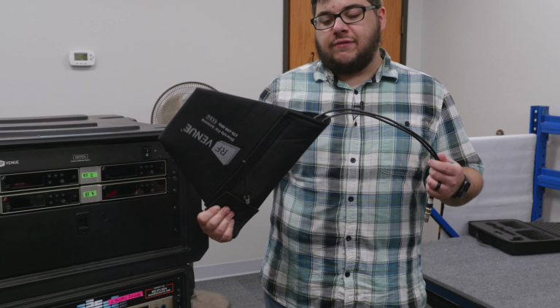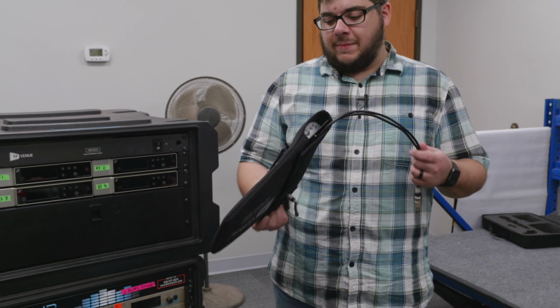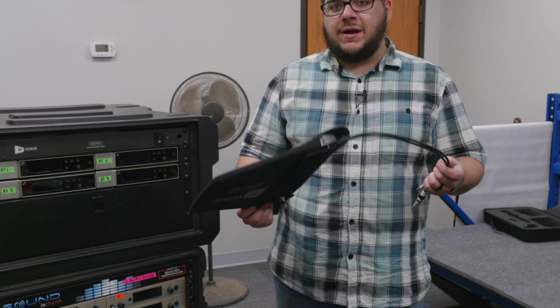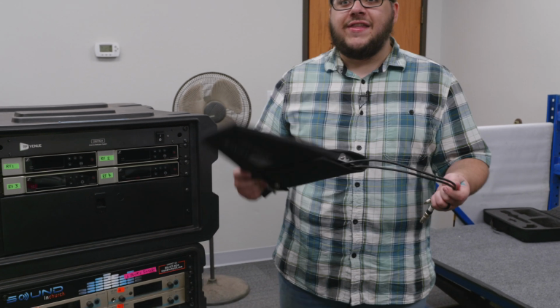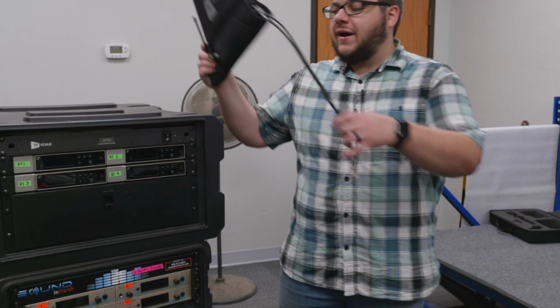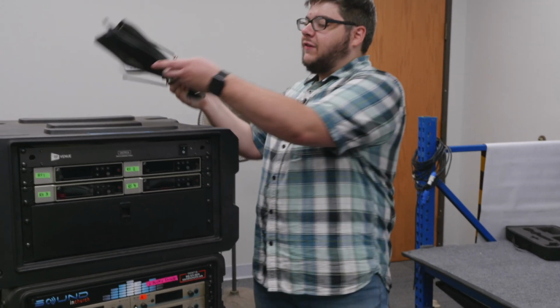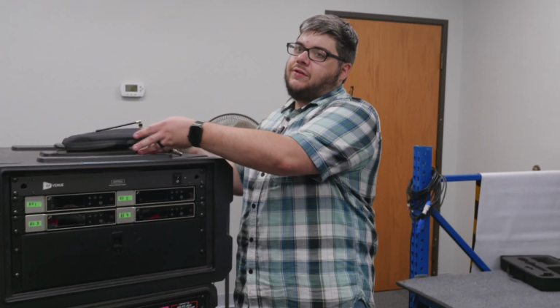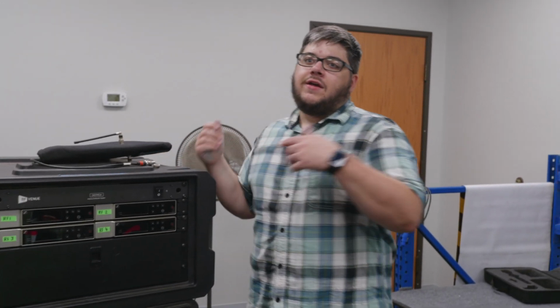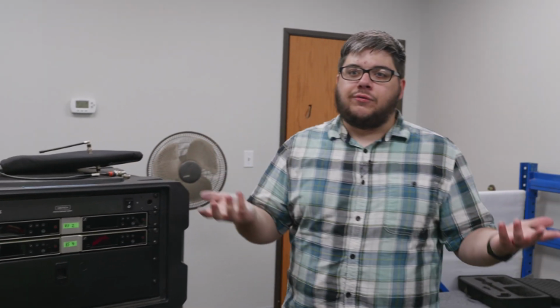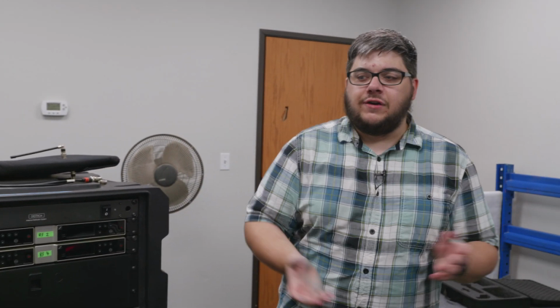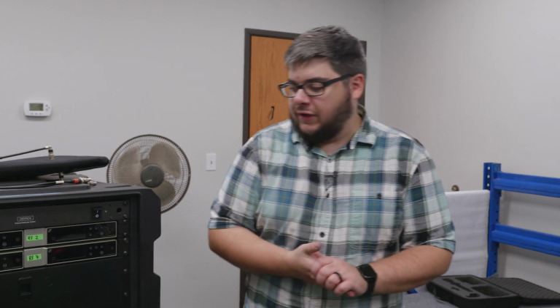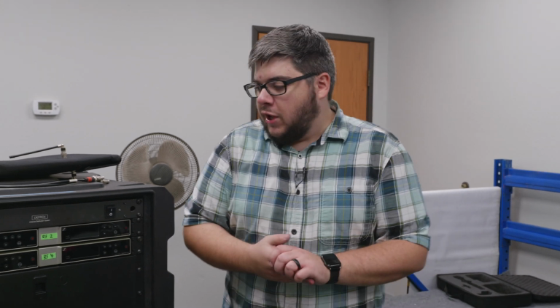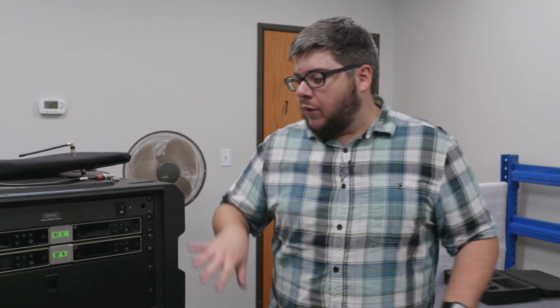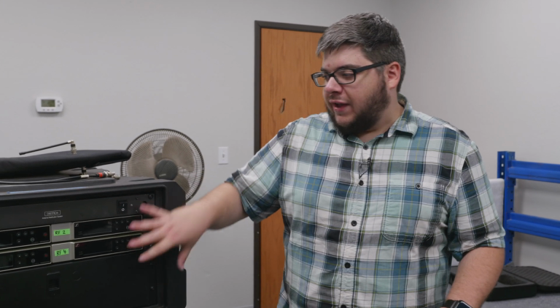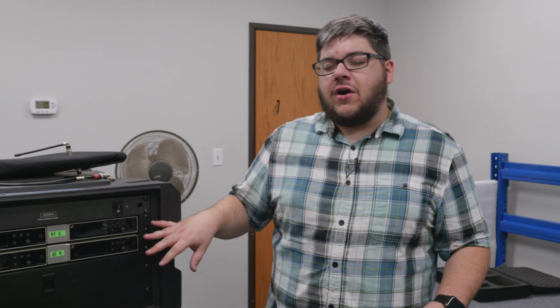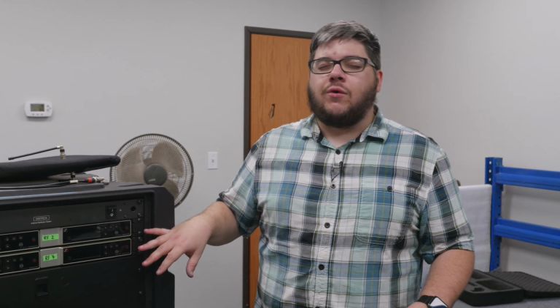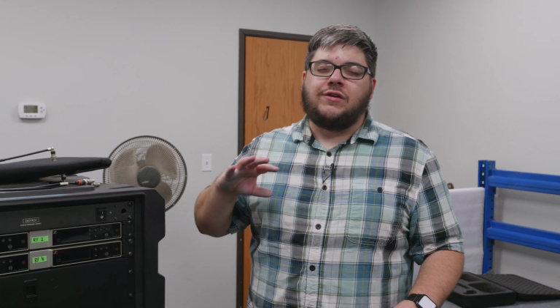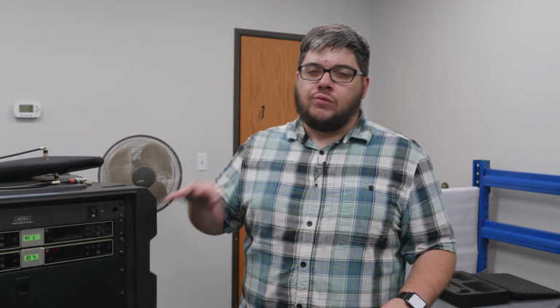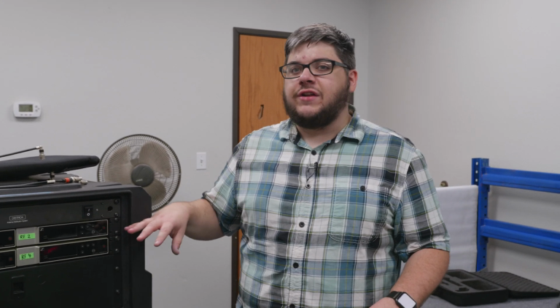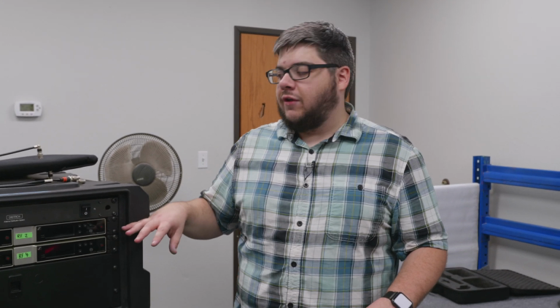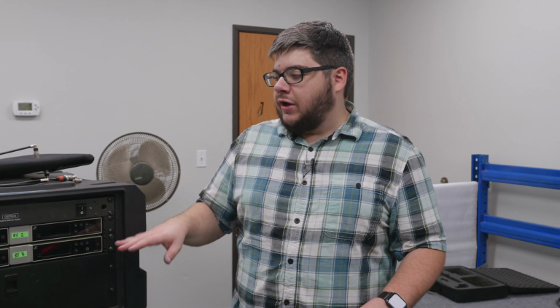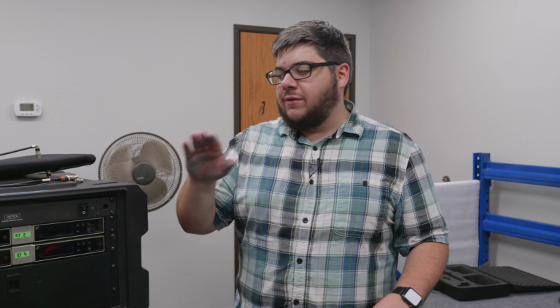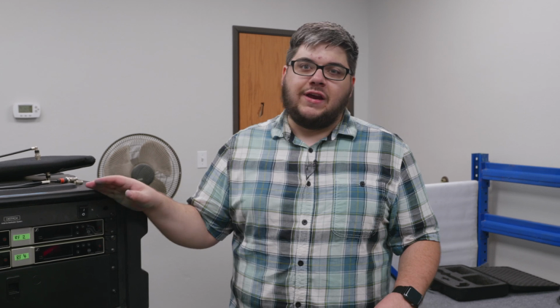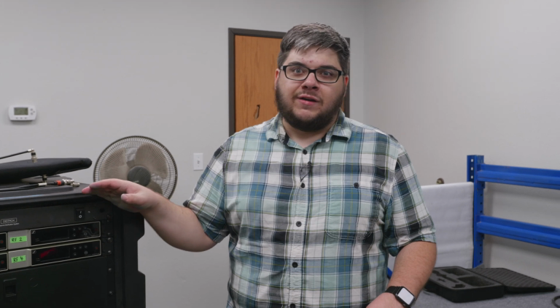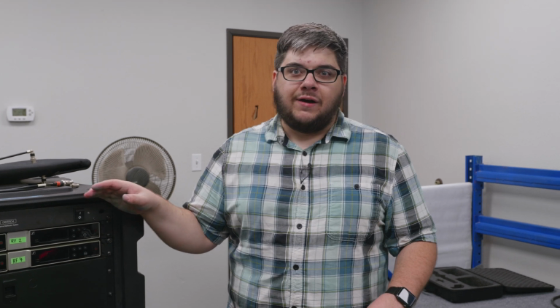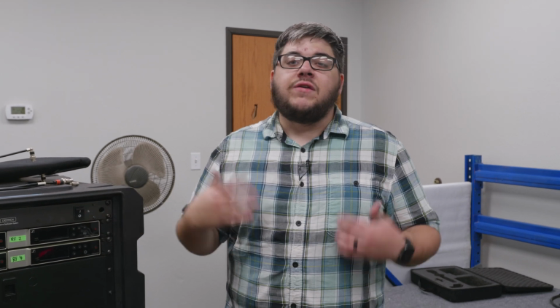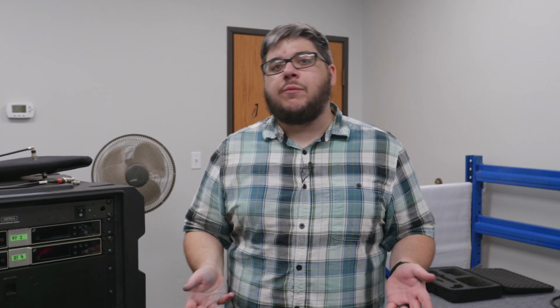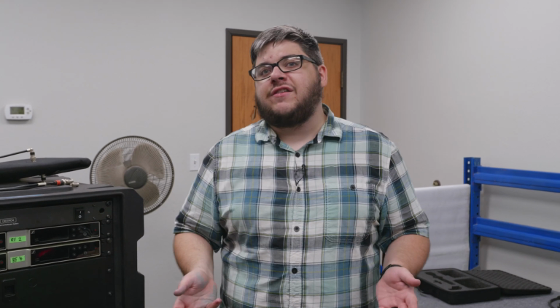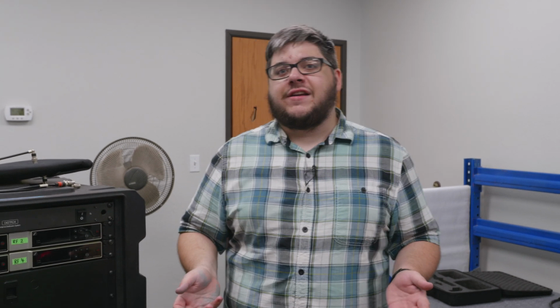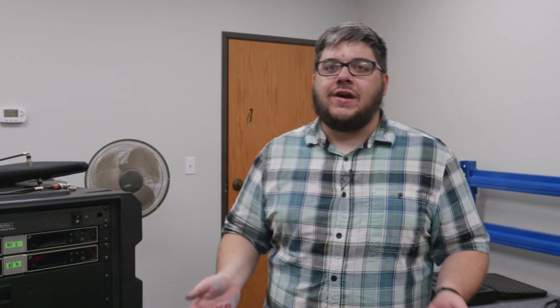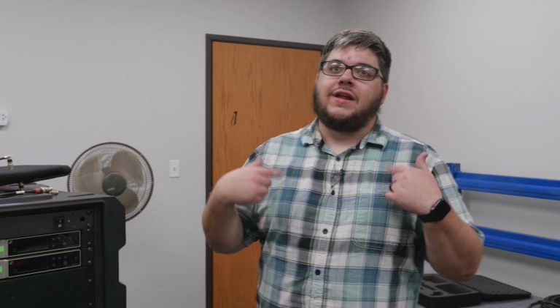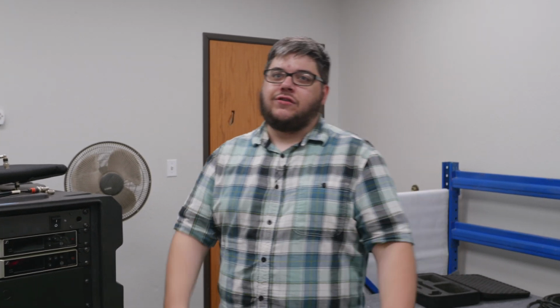This is the travel version that mounts on a mic stand. They also have install versions that mount right into your facility. Whenever you're working with lots of RF, or where you just need really clean signal, you're going to want to use an antenna combiner. And if you ever need help with that, just contact an integrator like Sound Insurance.